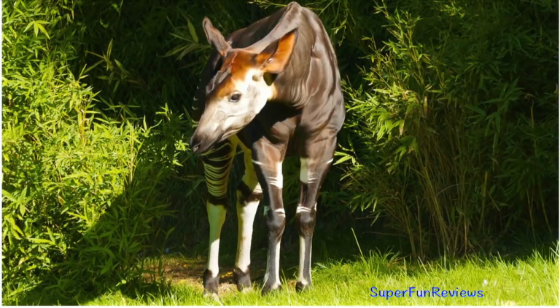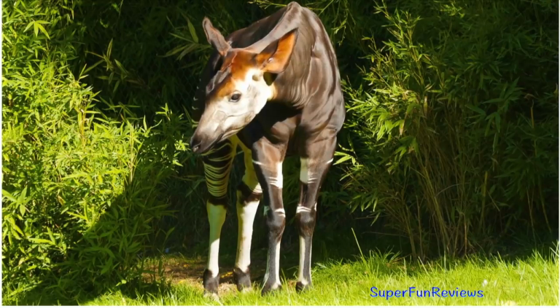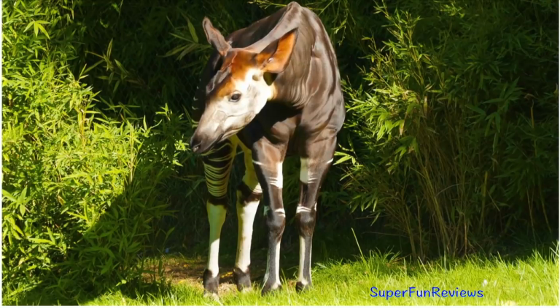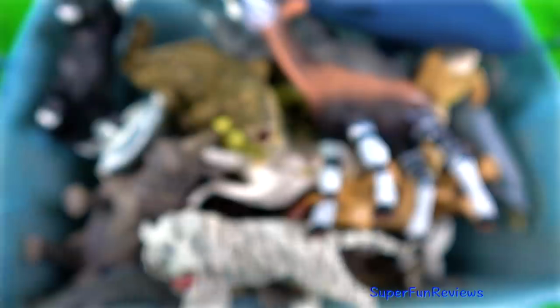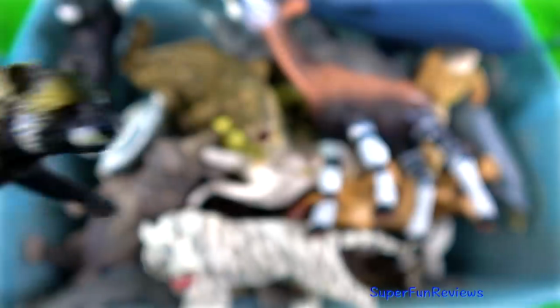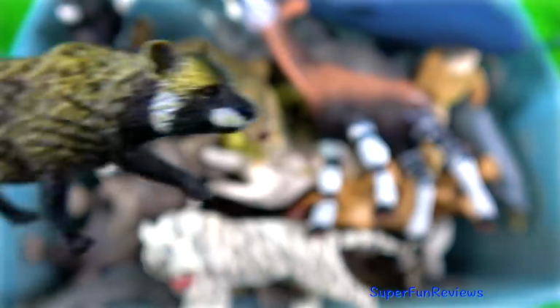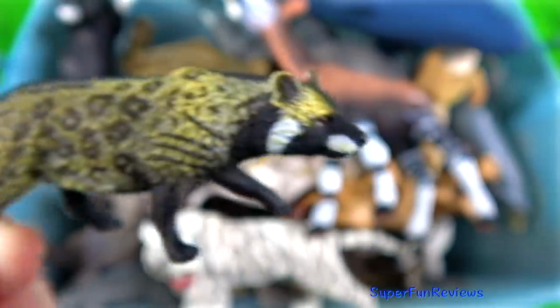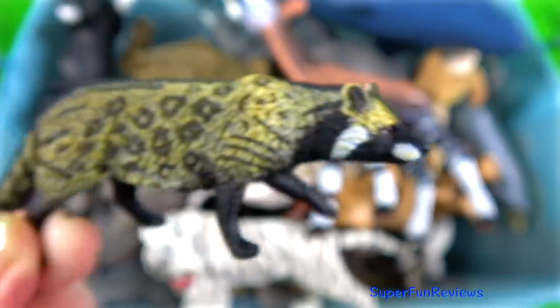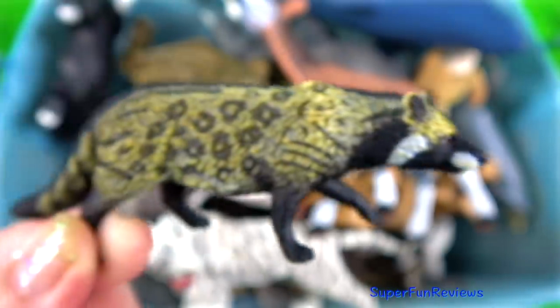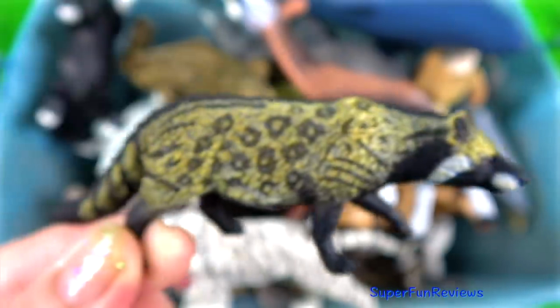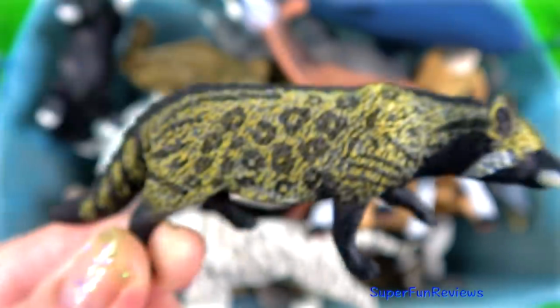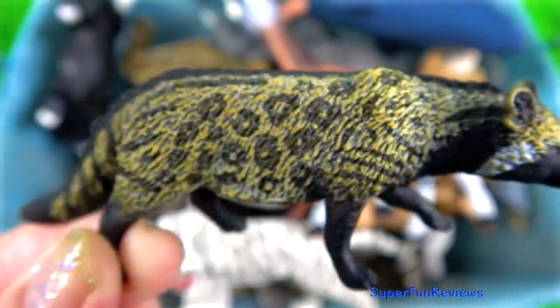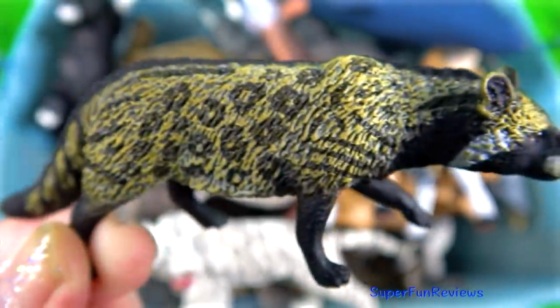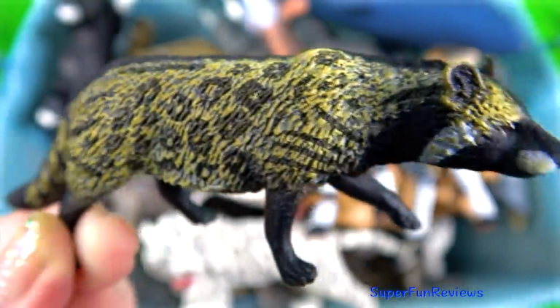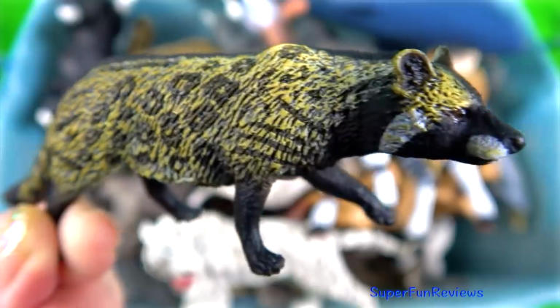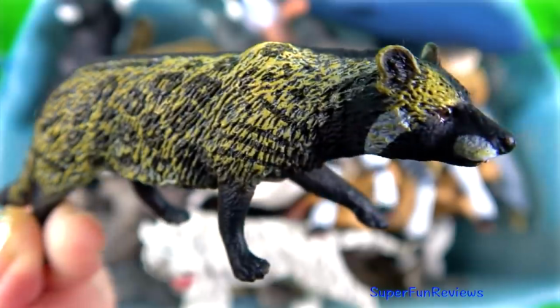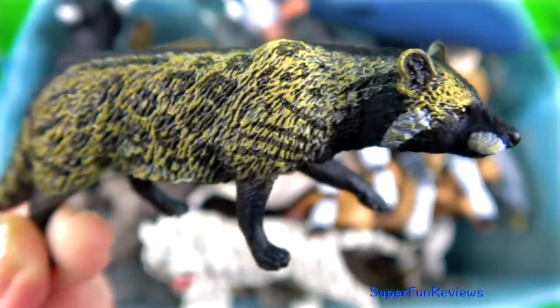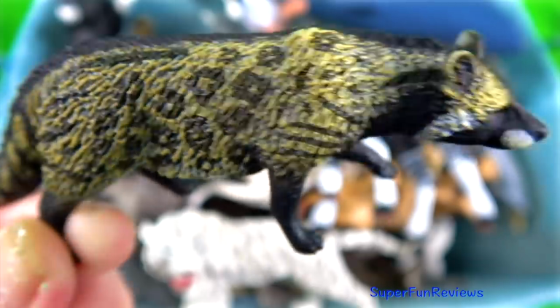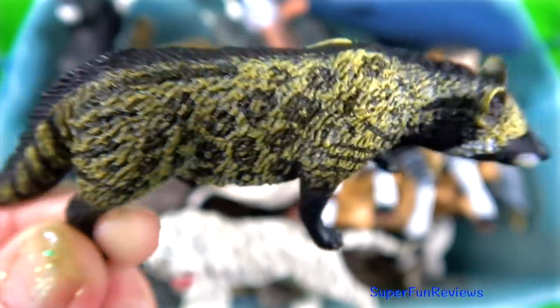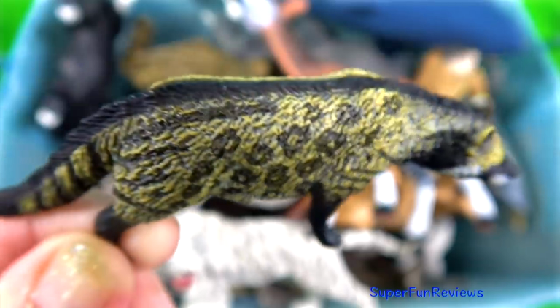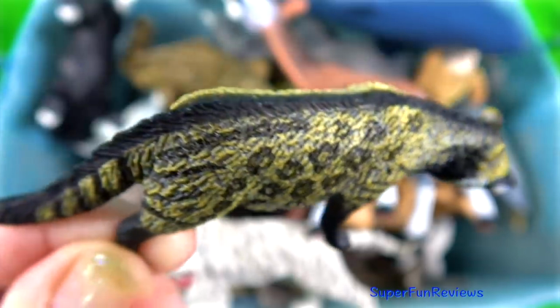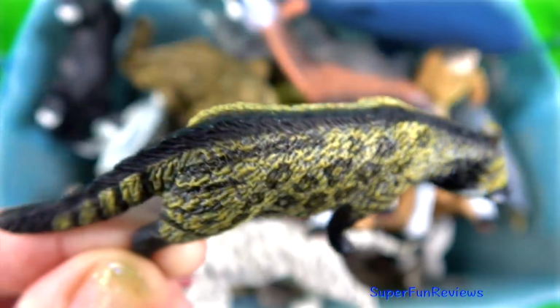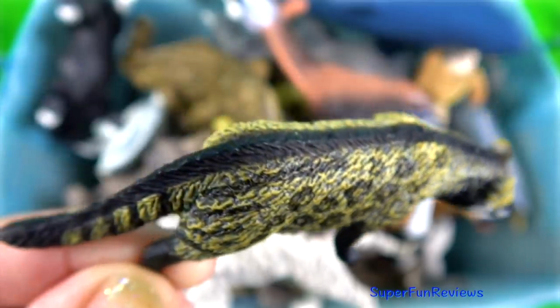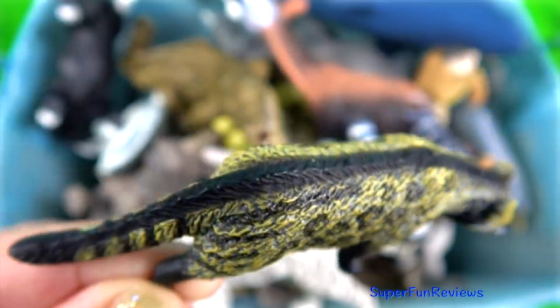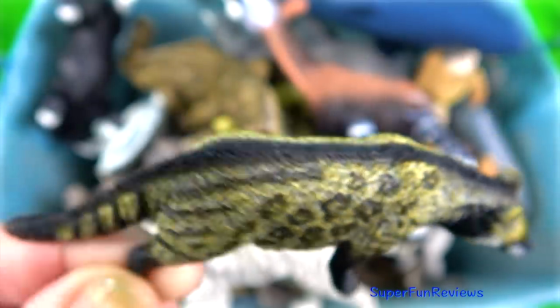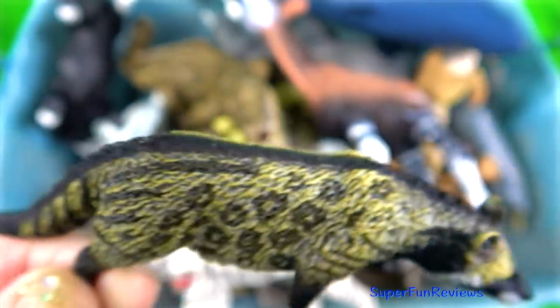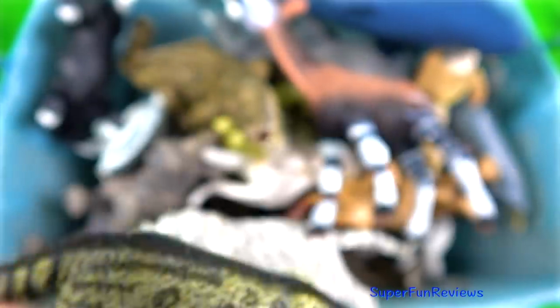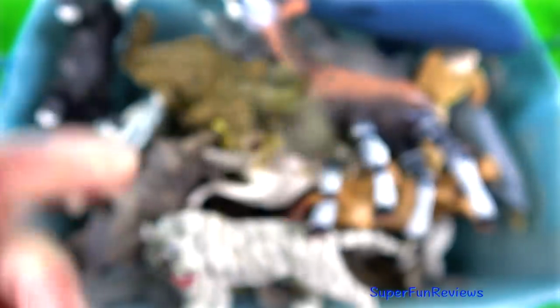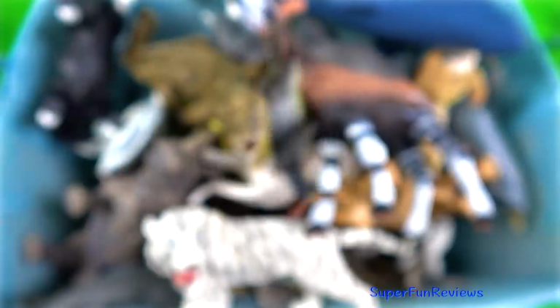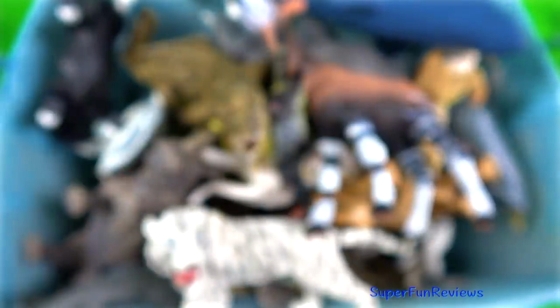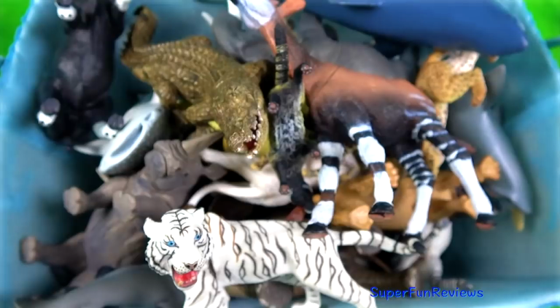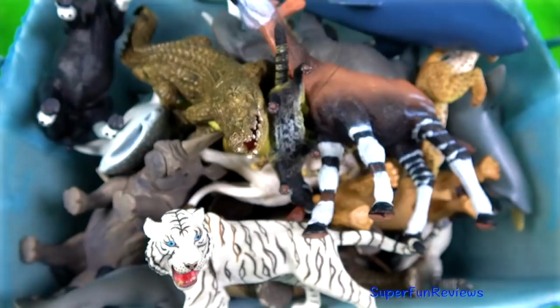The civet. They are any number of long-bodied, short-legged carnivores of the family Viverridae.